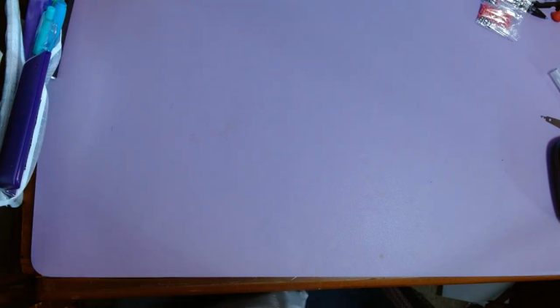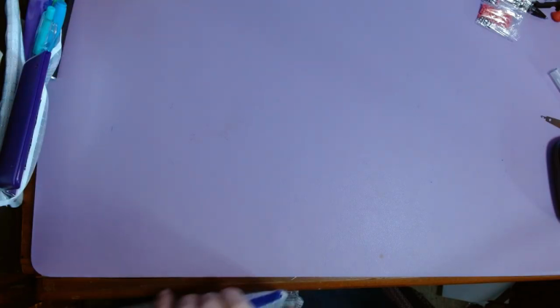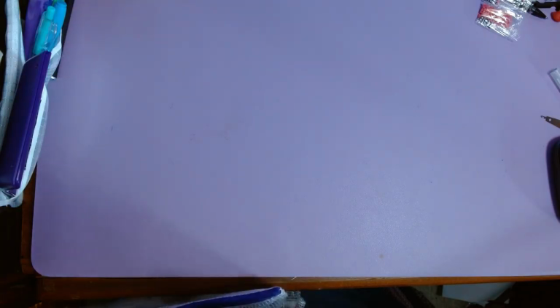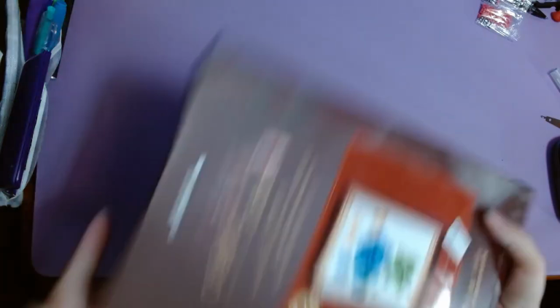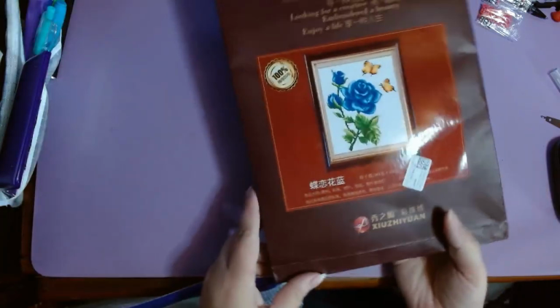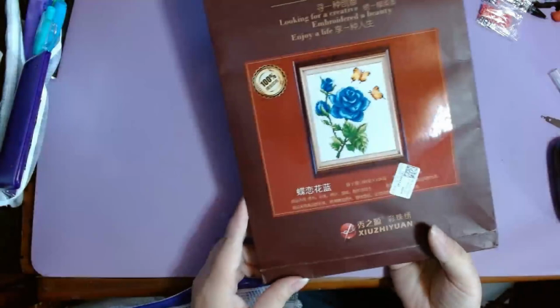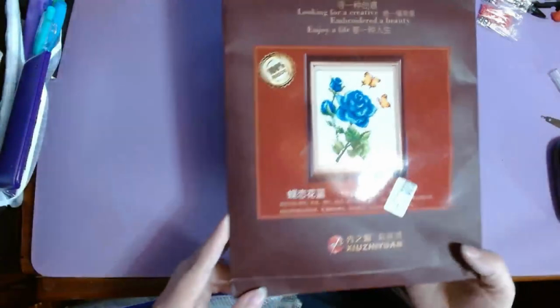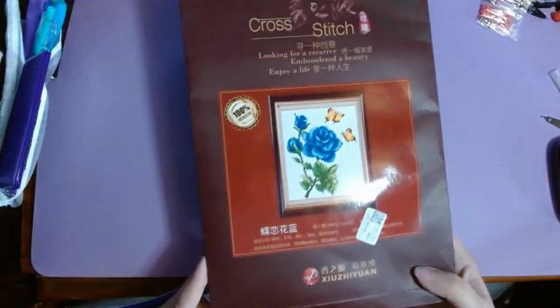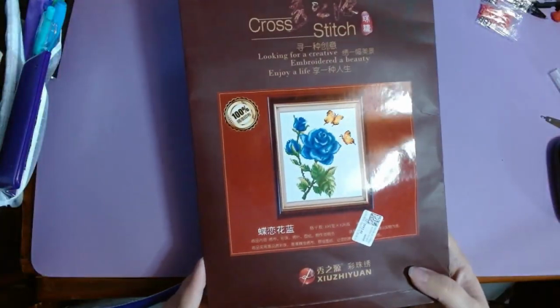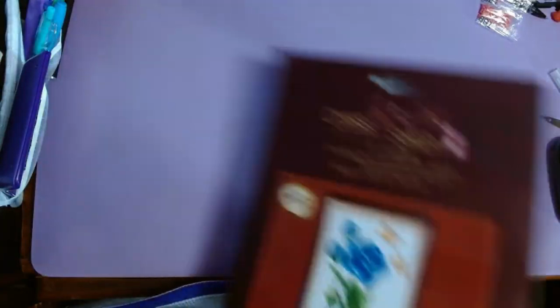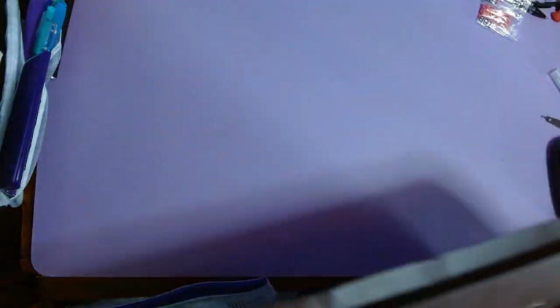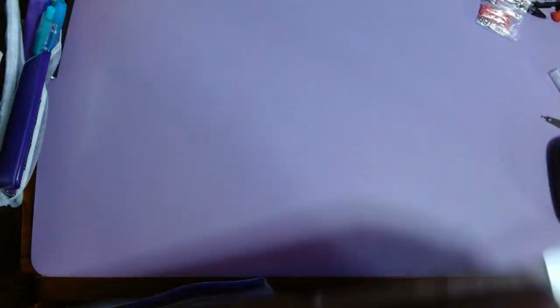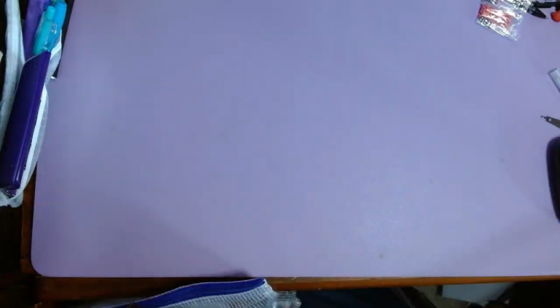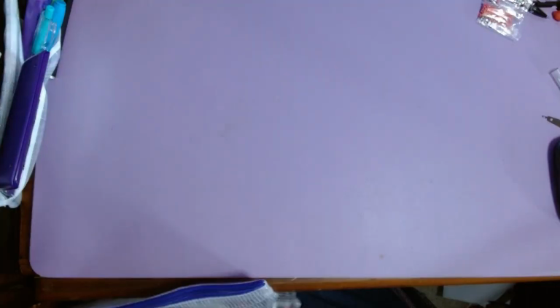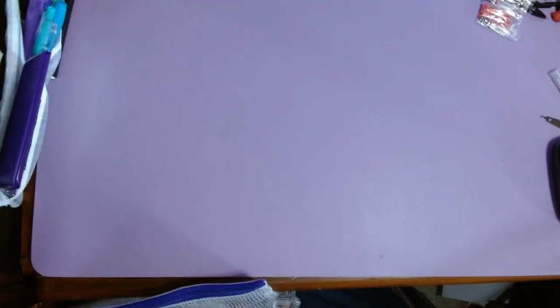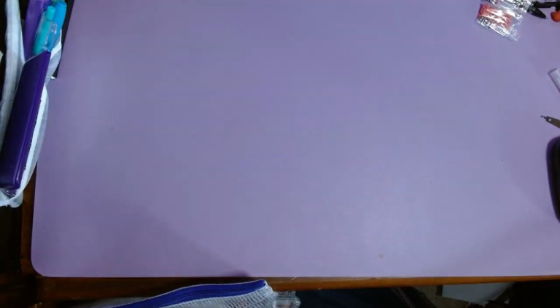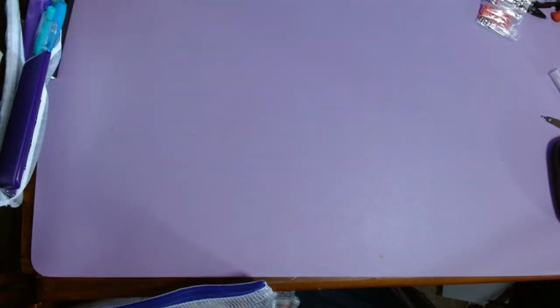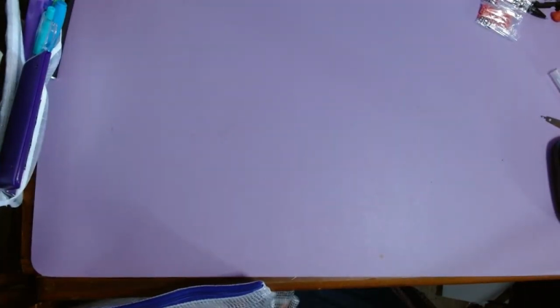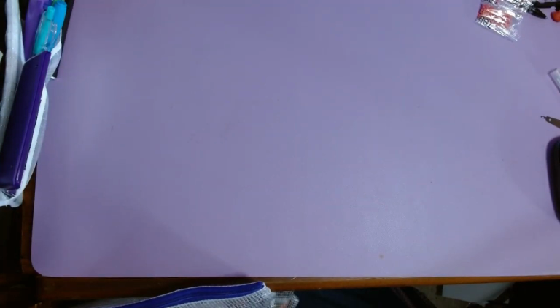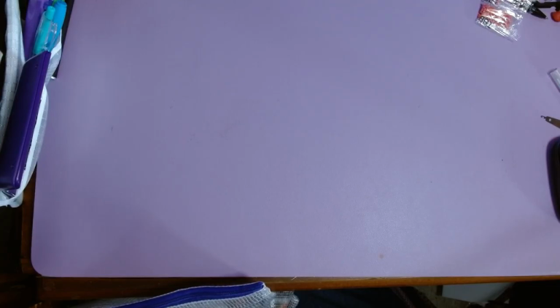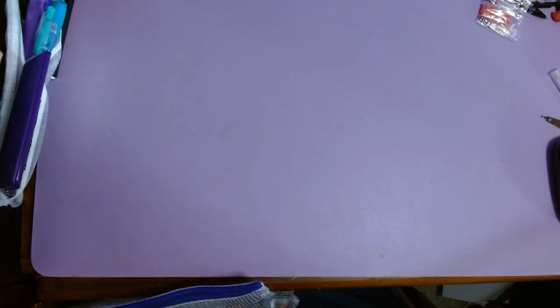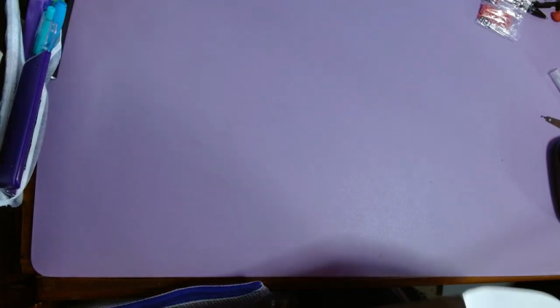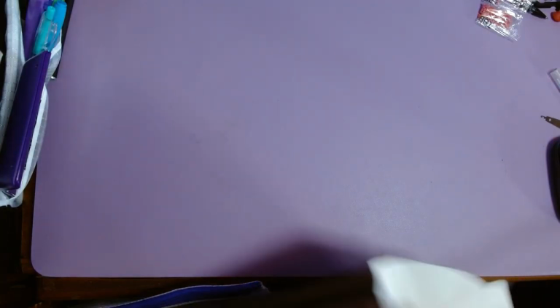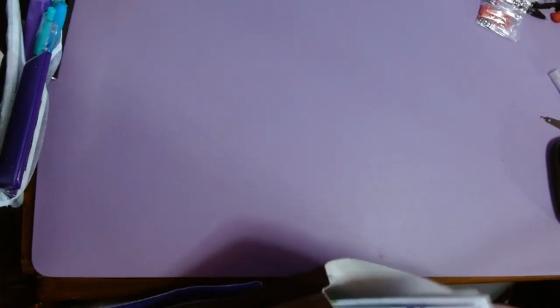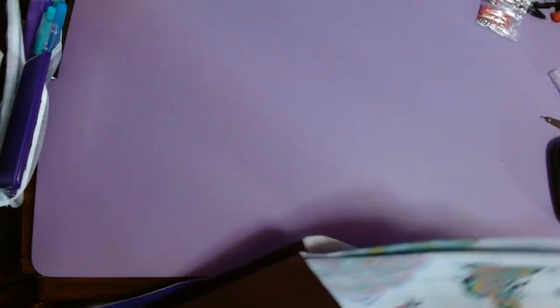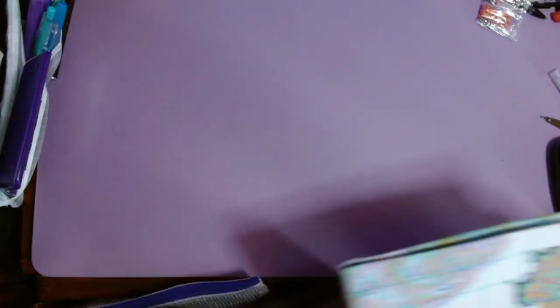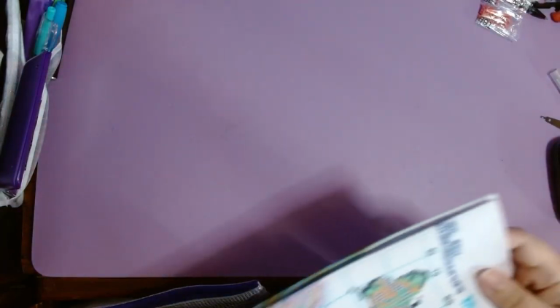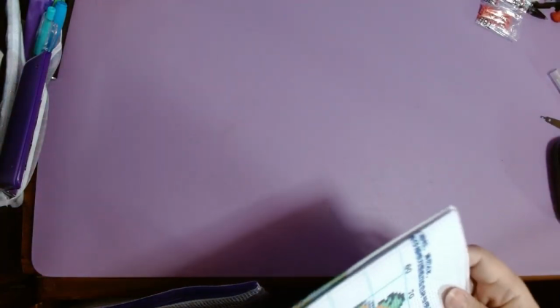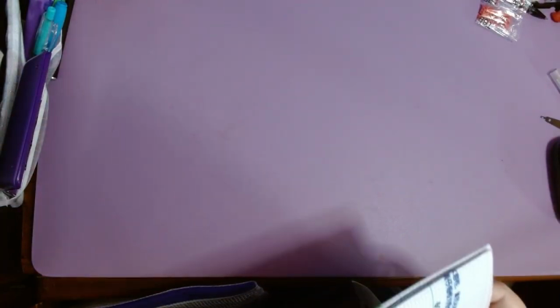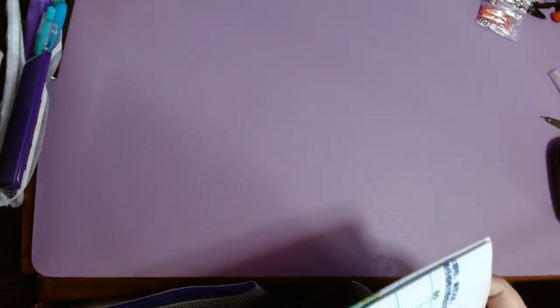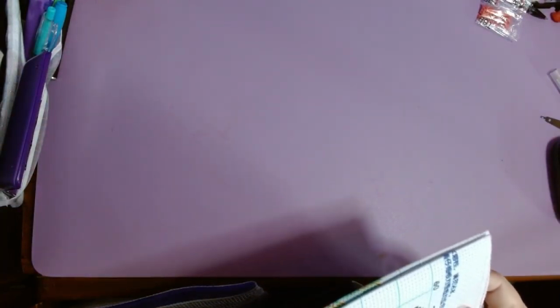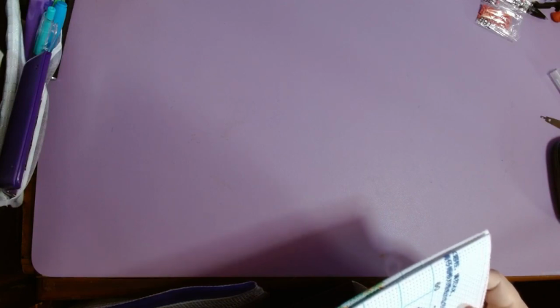Another thing I worked on was this beaded embroidery kit. This video will be up soon — my first ever bead with me. I don't have a beginning picture since it was a new start.